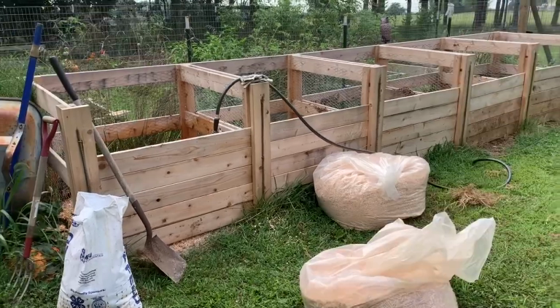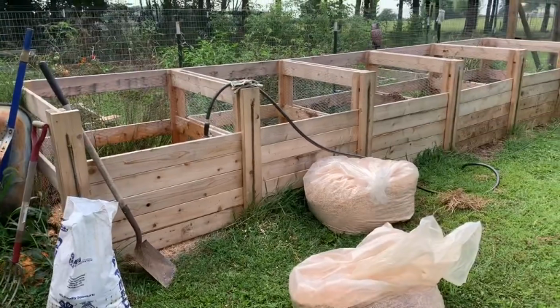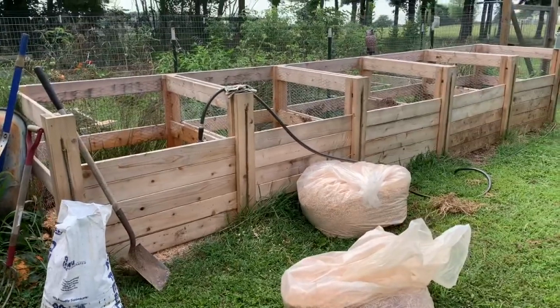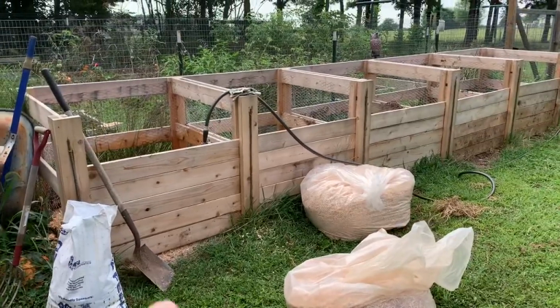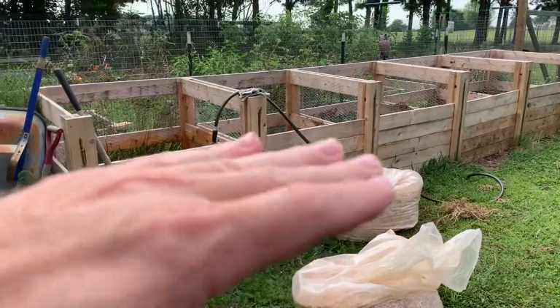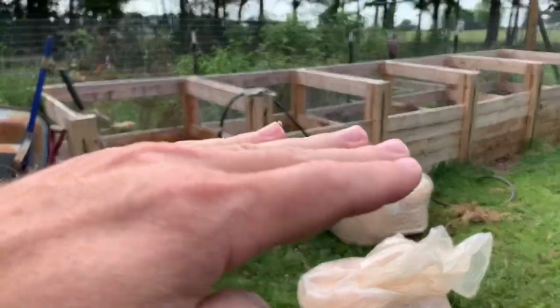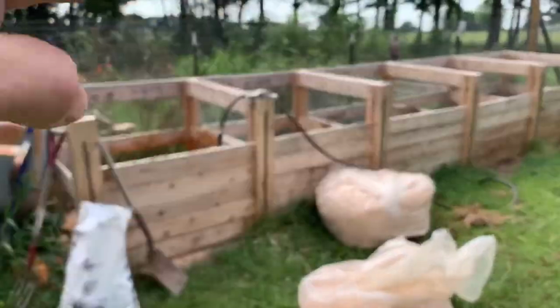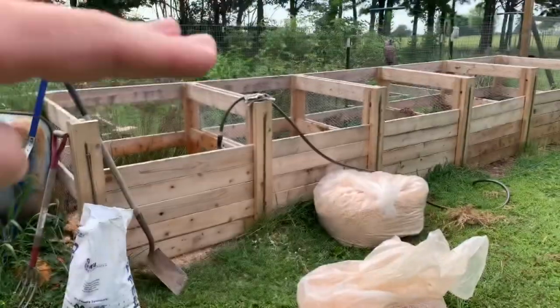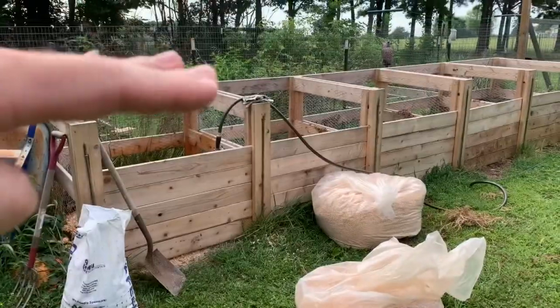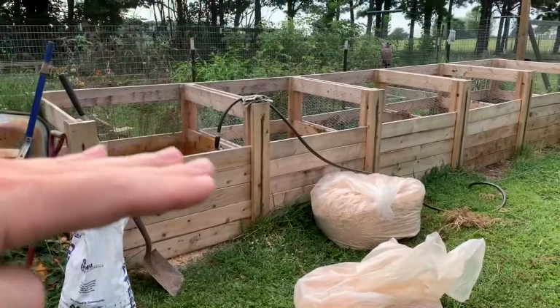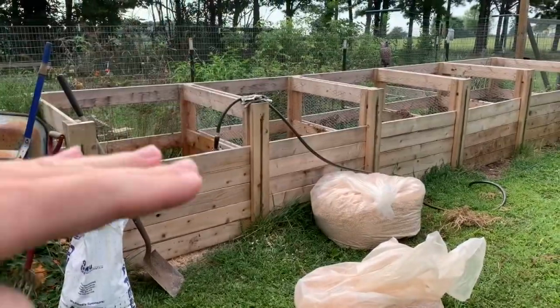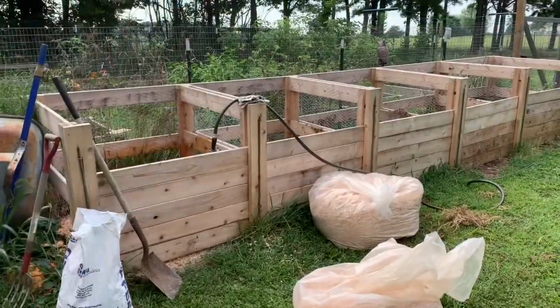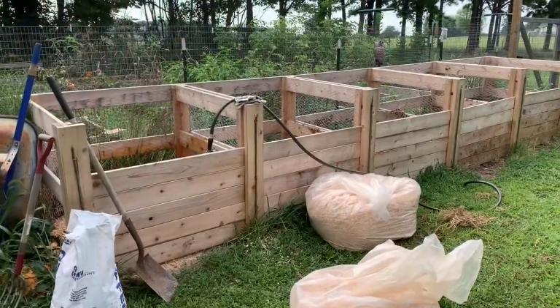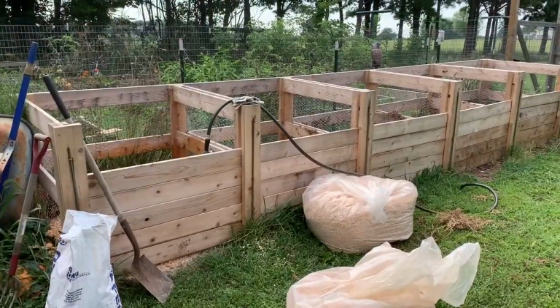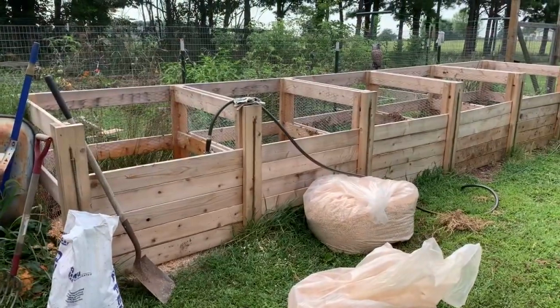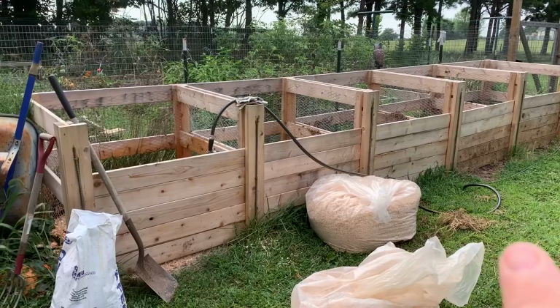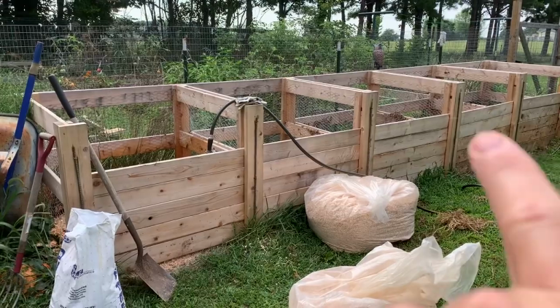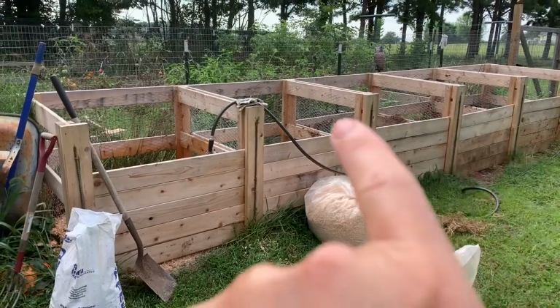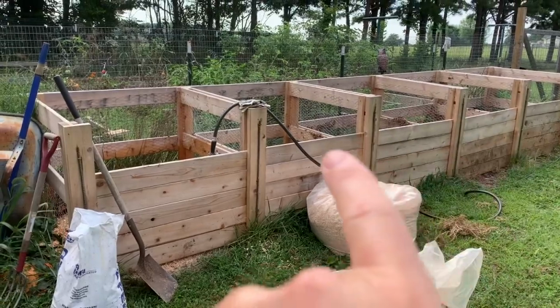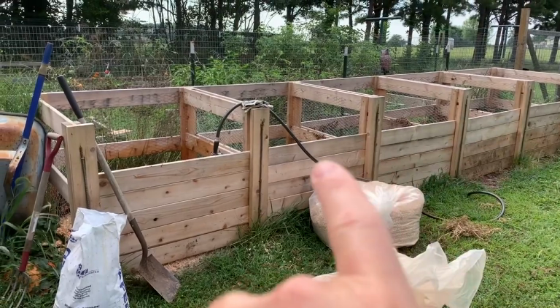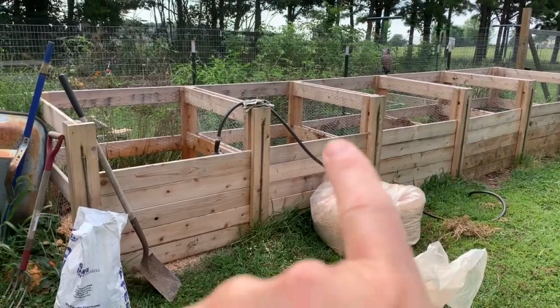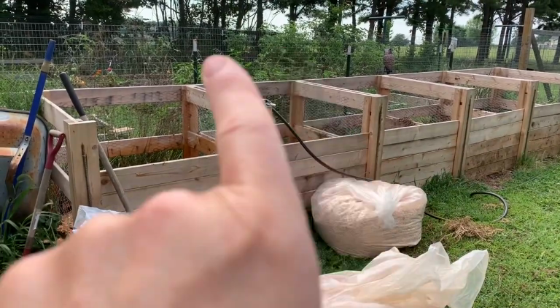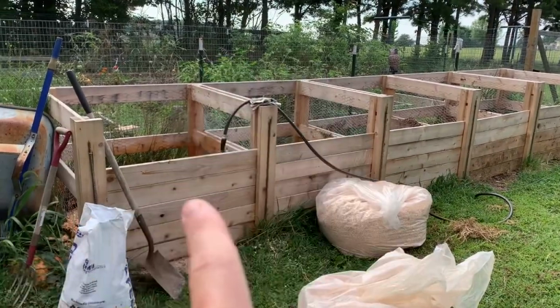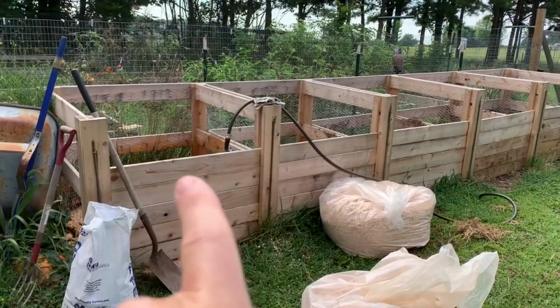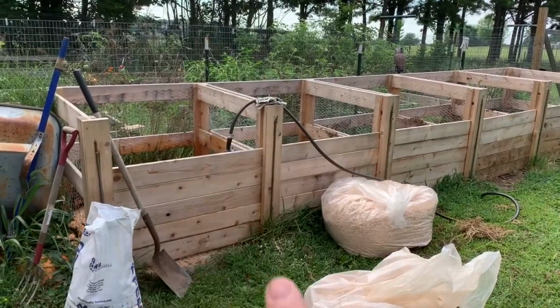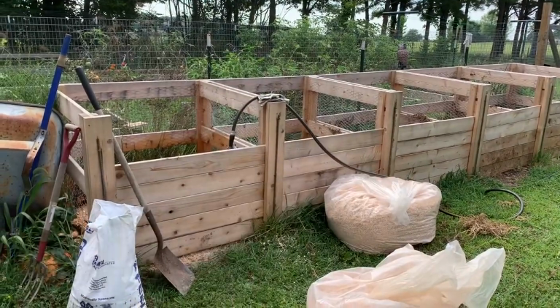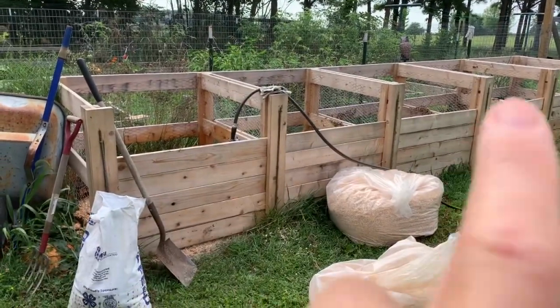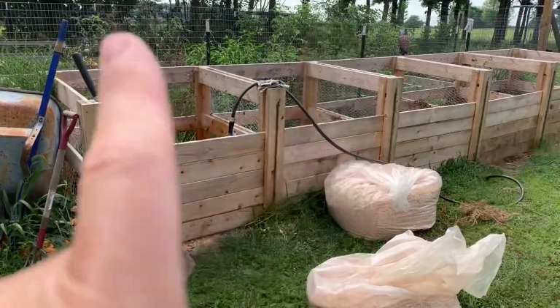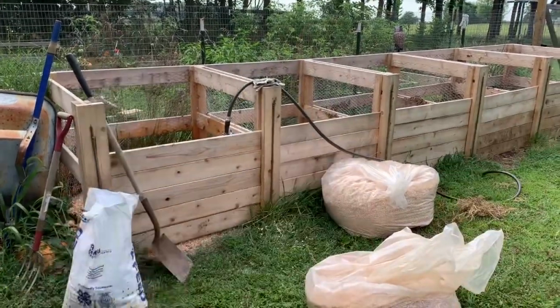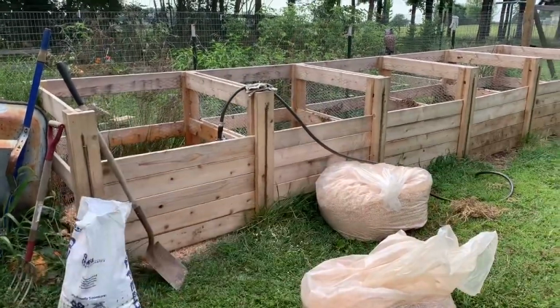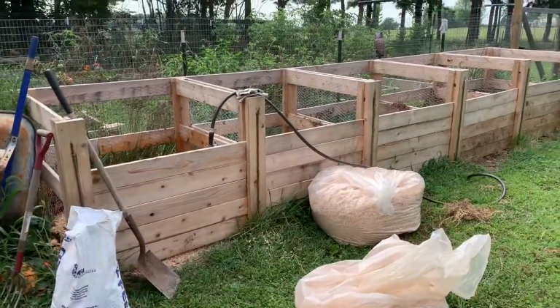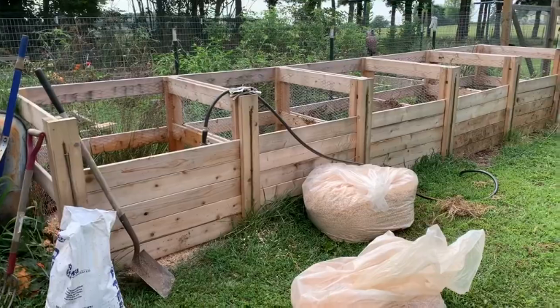If I had to do it over again I probably would have stayed with the lower height, because shoveling material from one bin to the next is a little difficult to go that high.